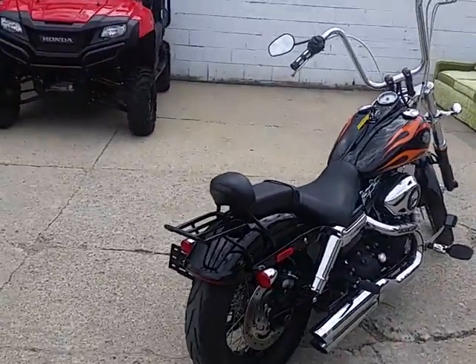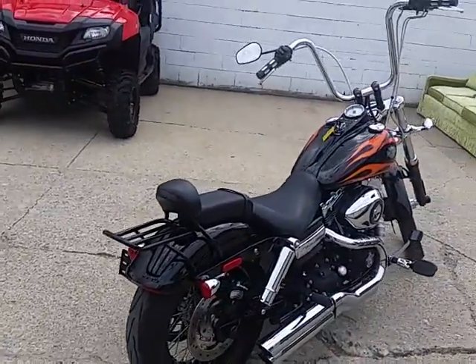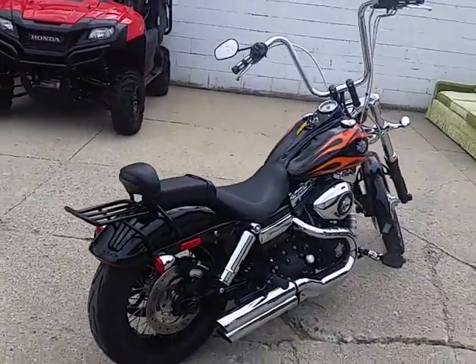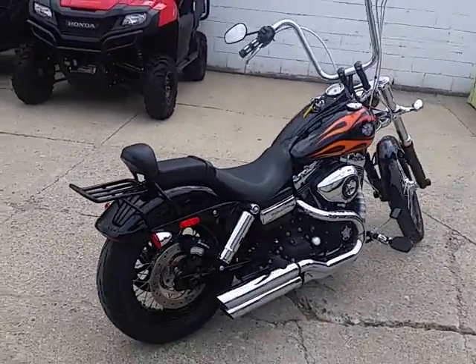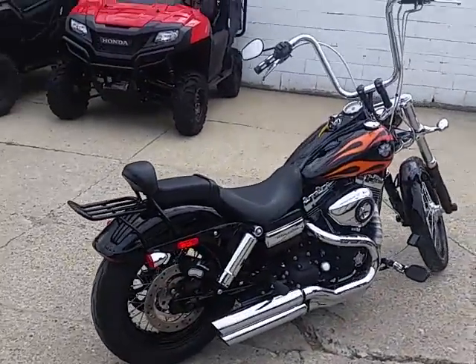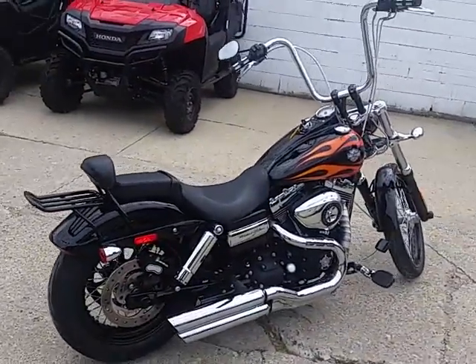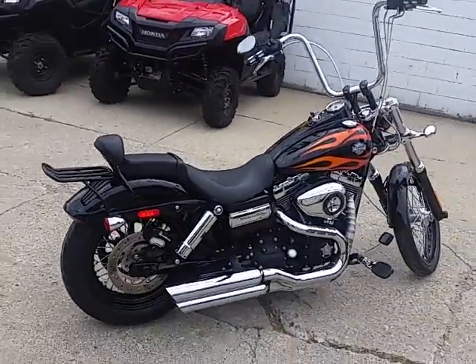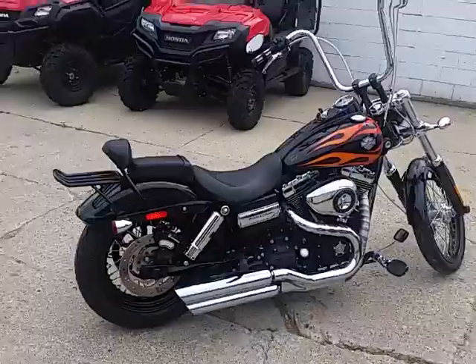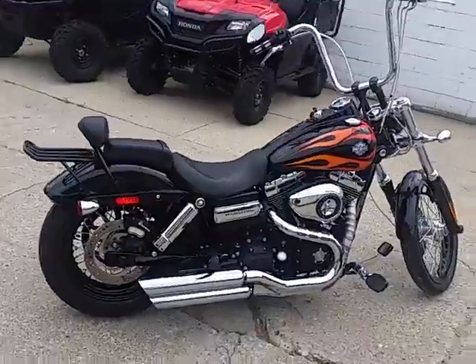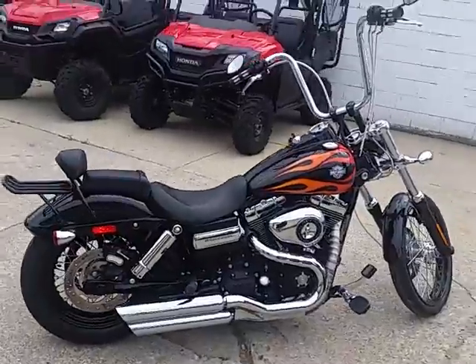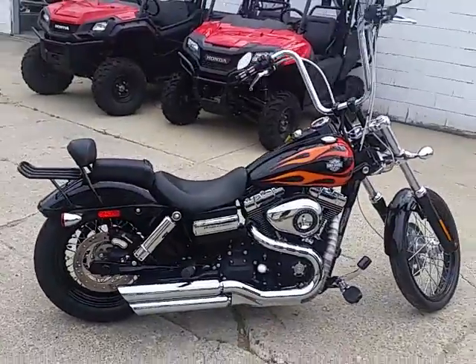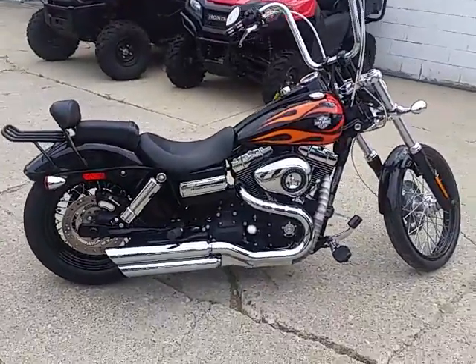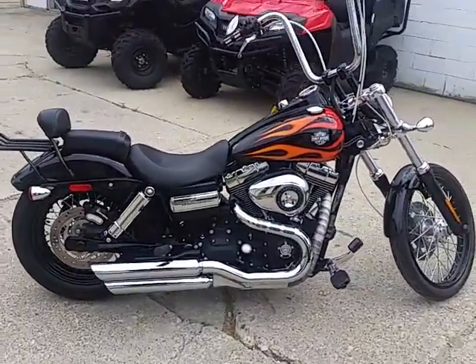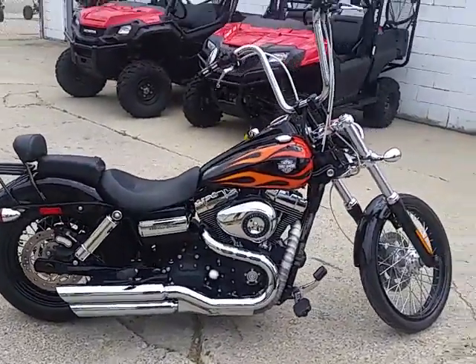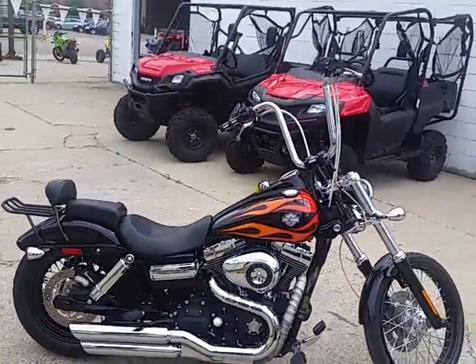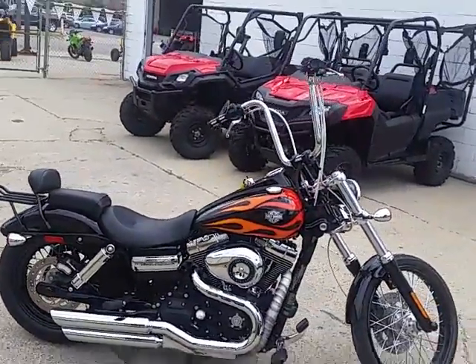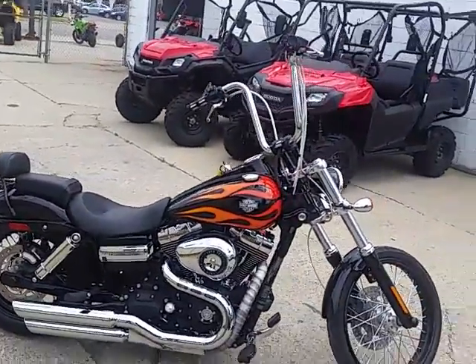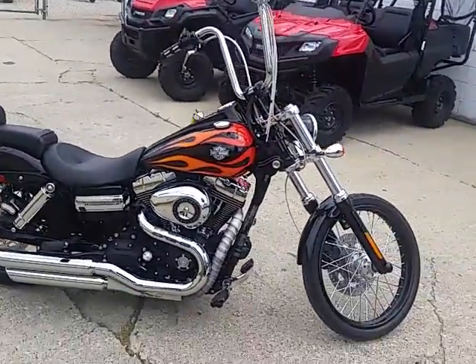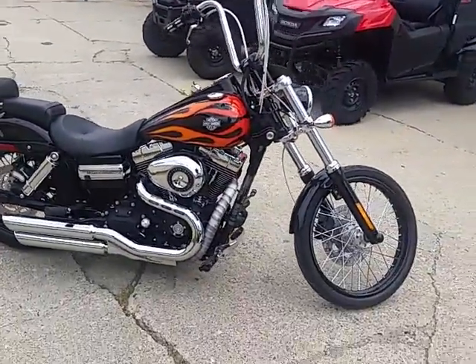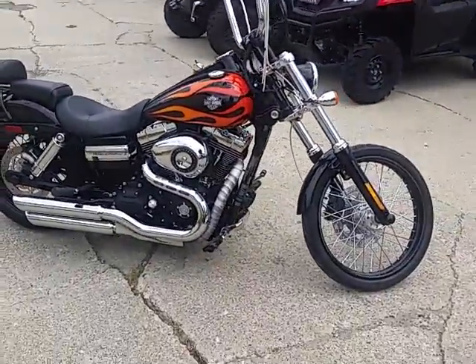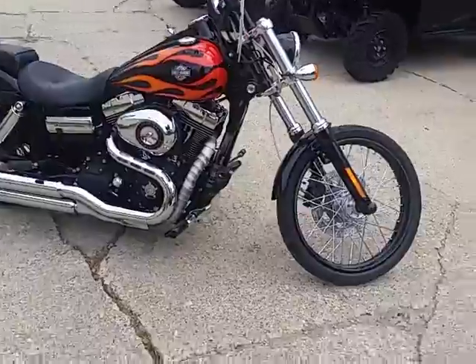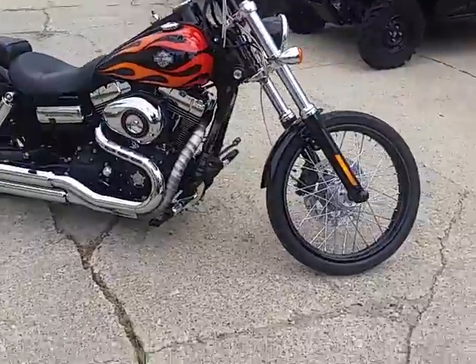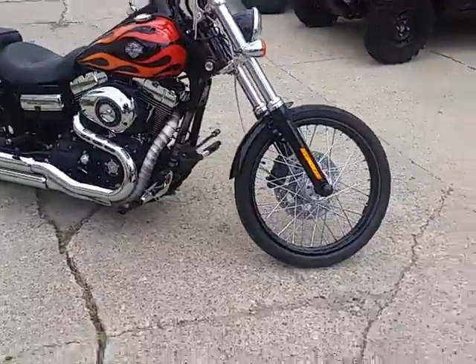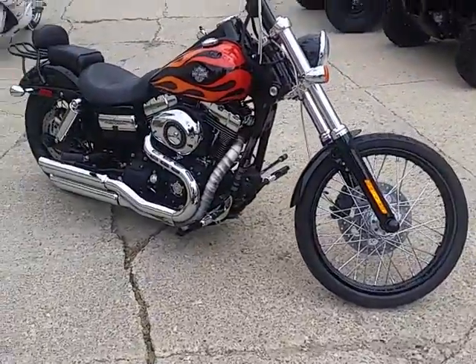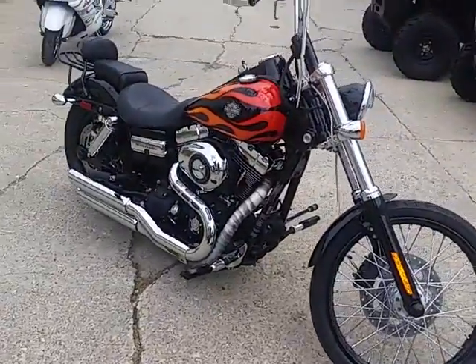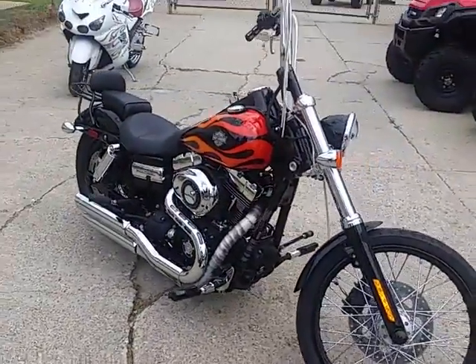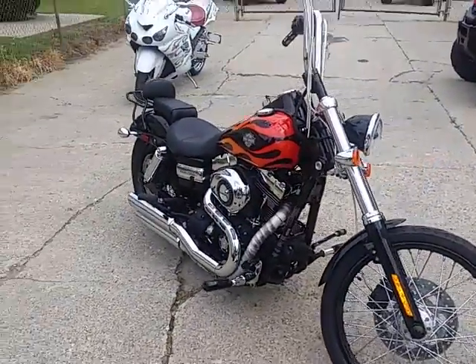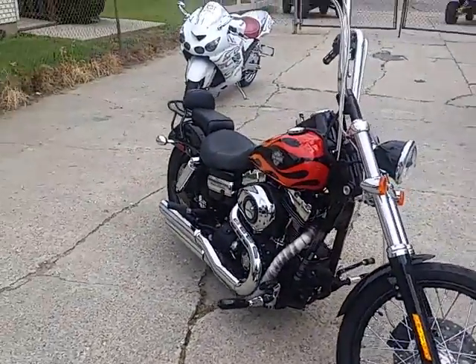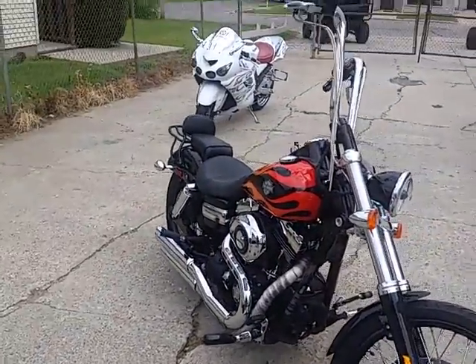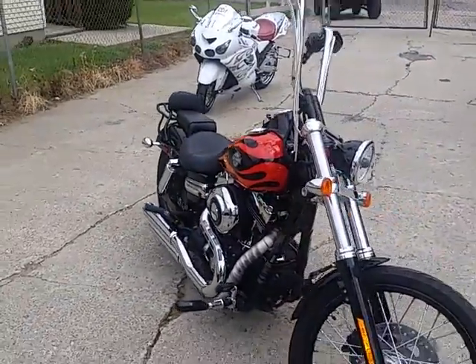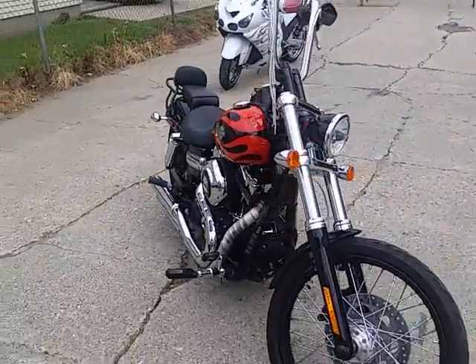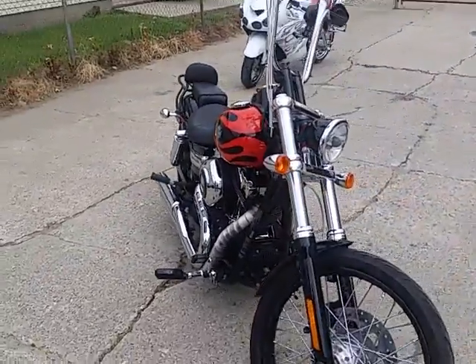This thing's a 10 out of 10. Vivid black paint's flawless, chrome's like new. It's got 12-inch Mini Apes, a backrest luggage rack, custom license plate mount, braided lines, and a Vance & Hines exhaust that makes this thing sound as cool as it looks.